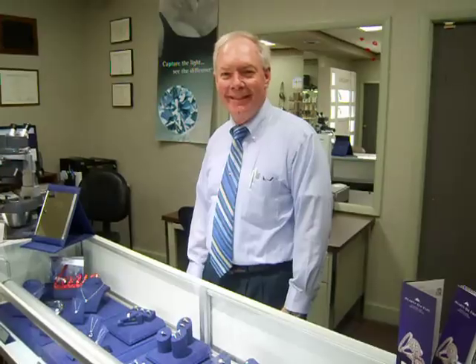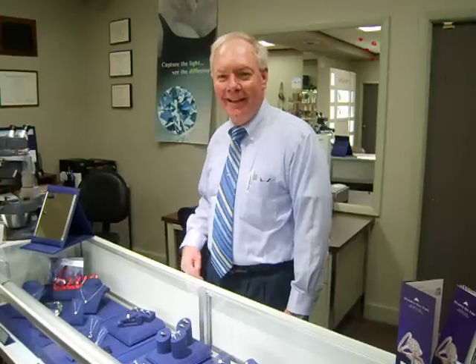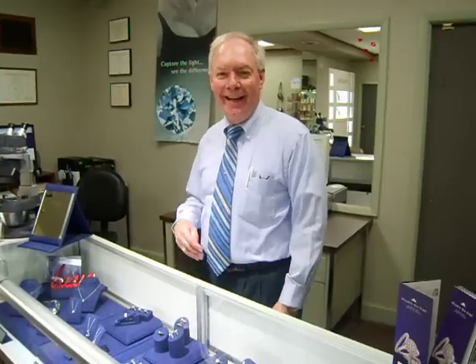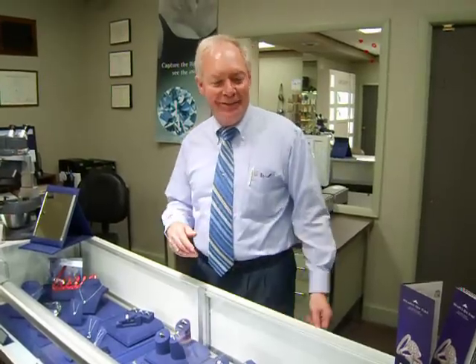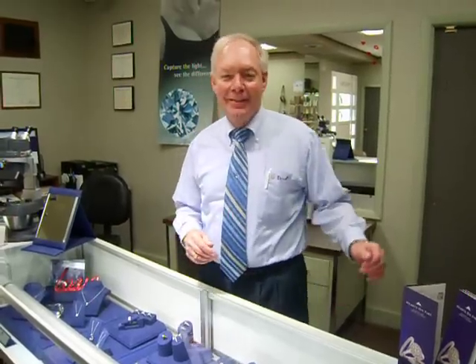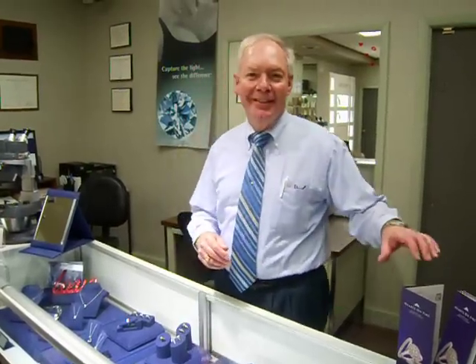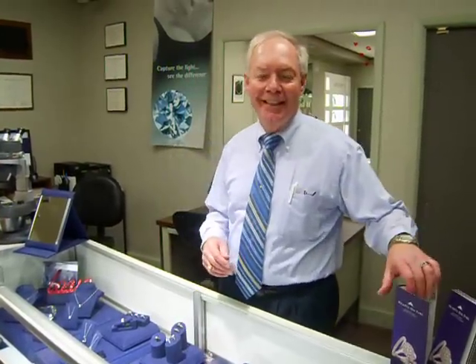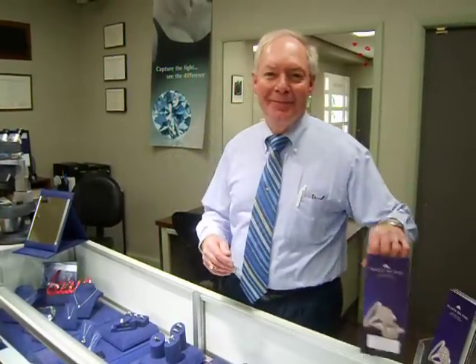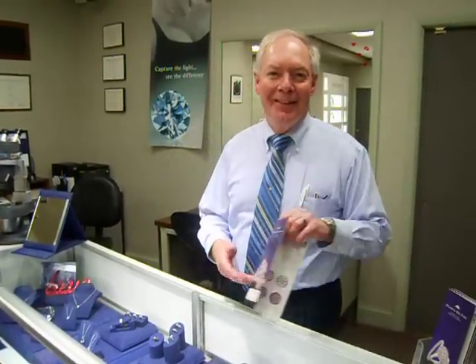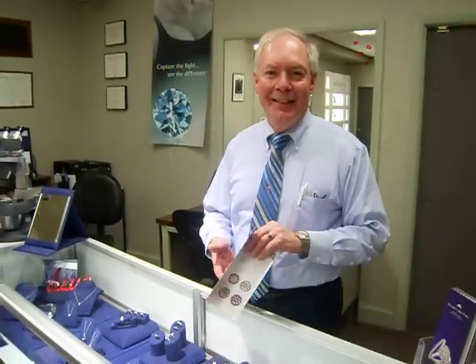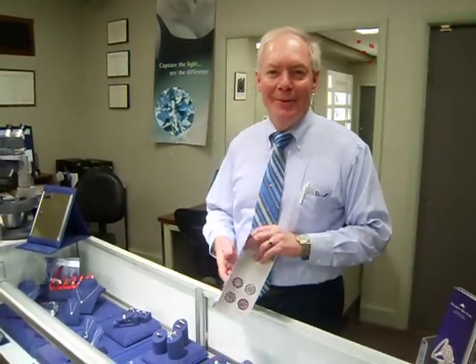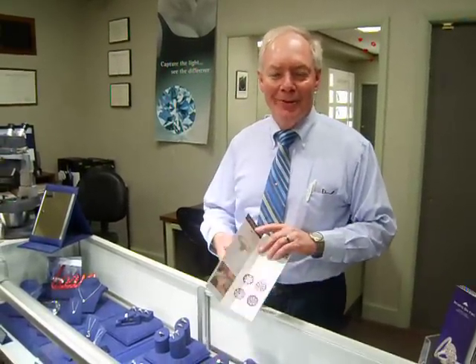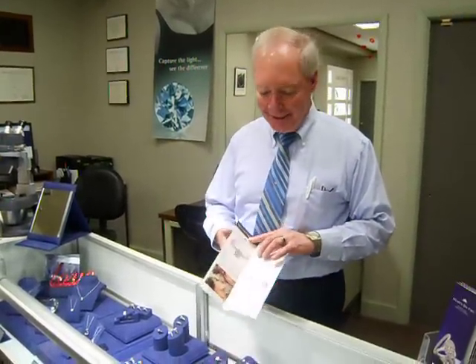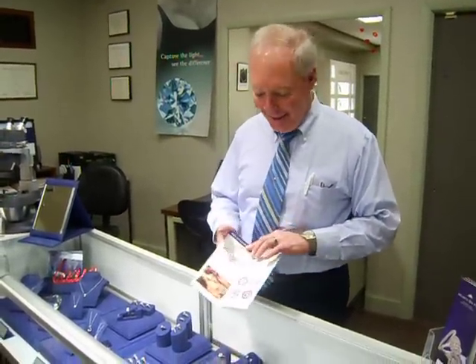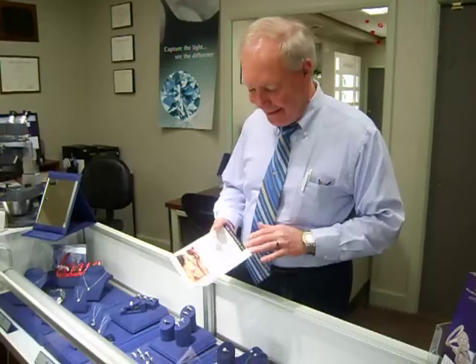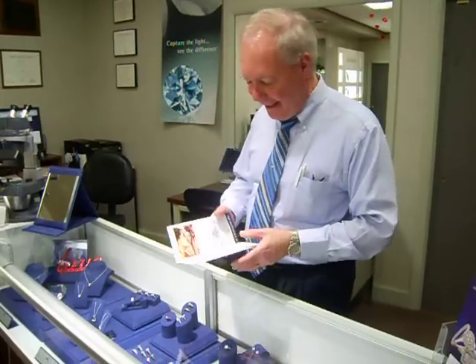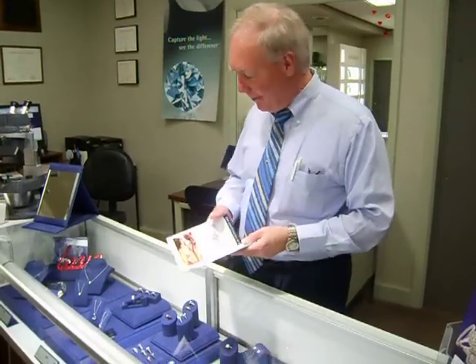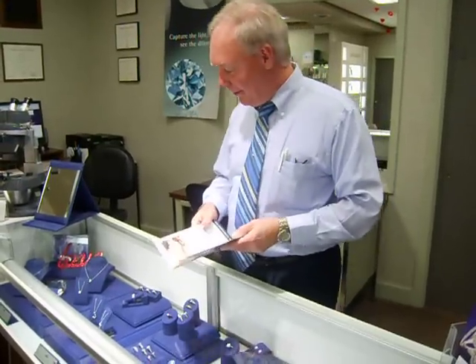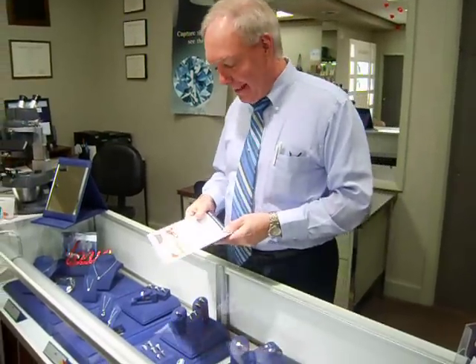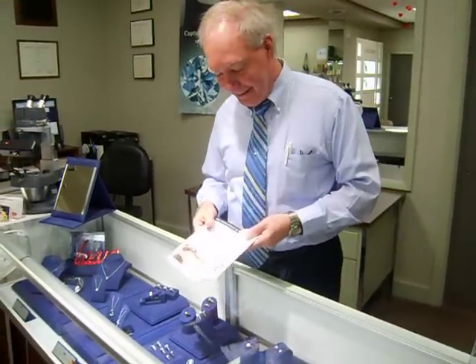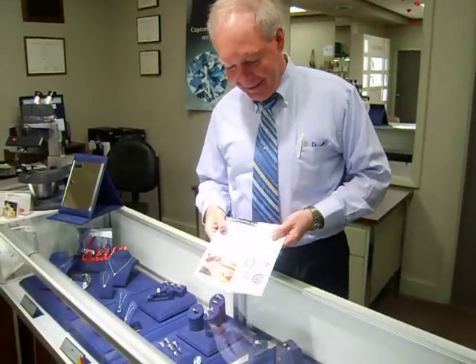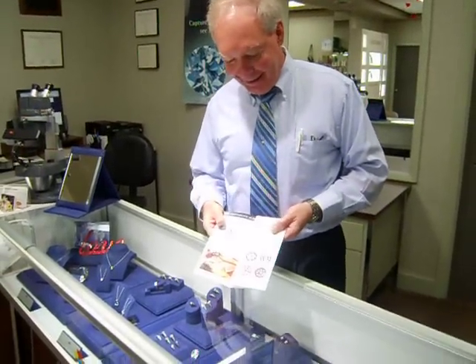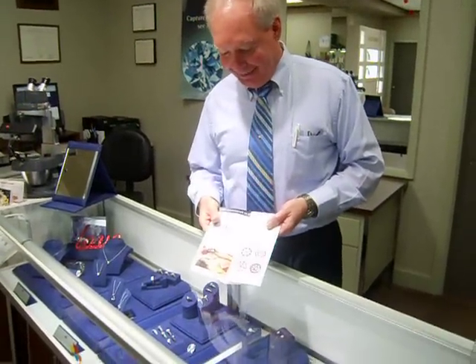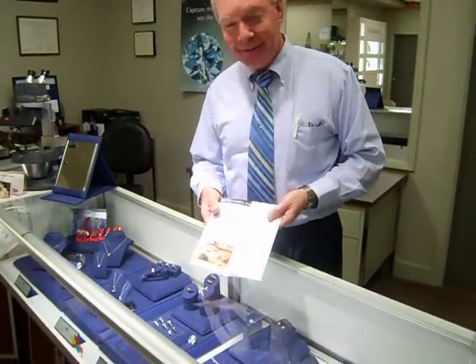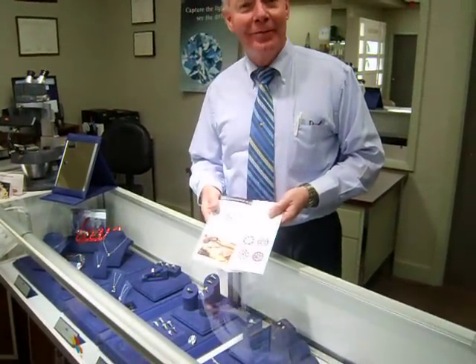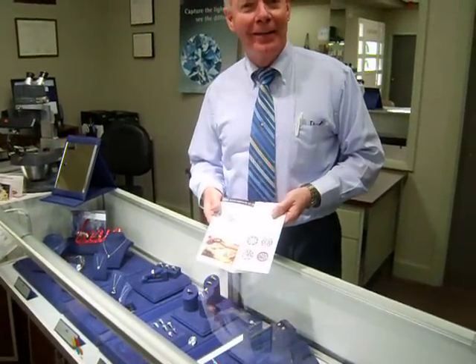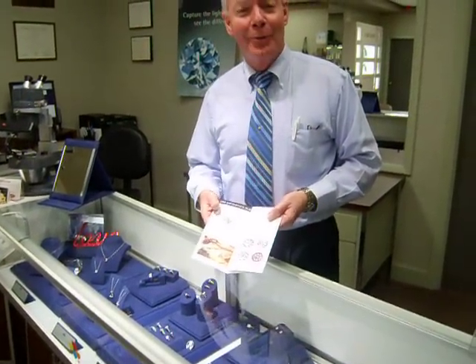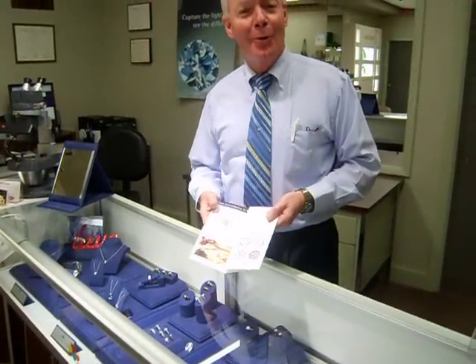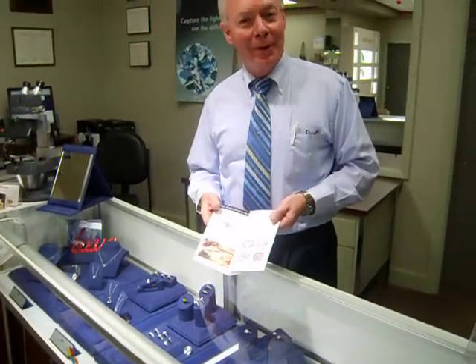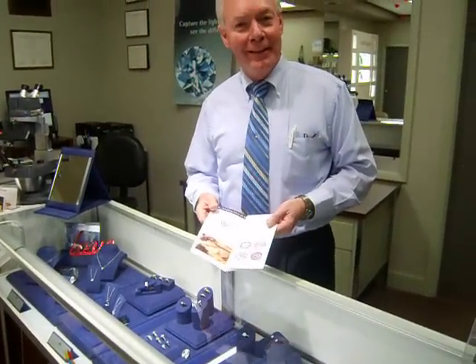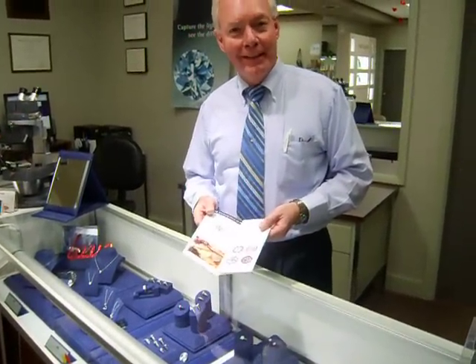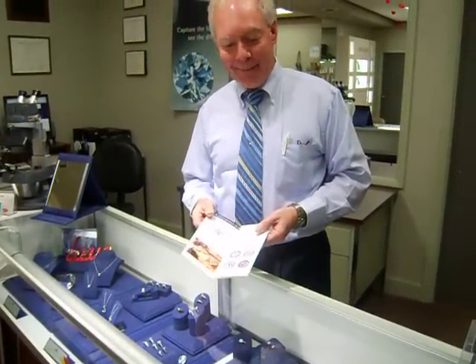Hi, John Kerr again from Geron Diamond Jewelers. Today we're going to look at Hearts on Fire, the world's most perfectly cut diamonds.